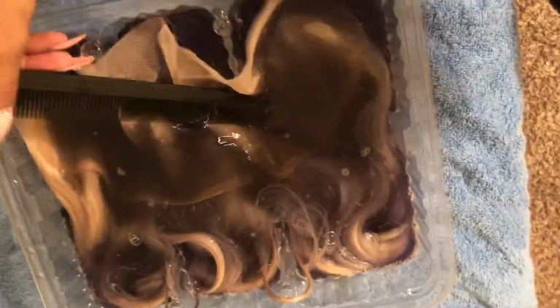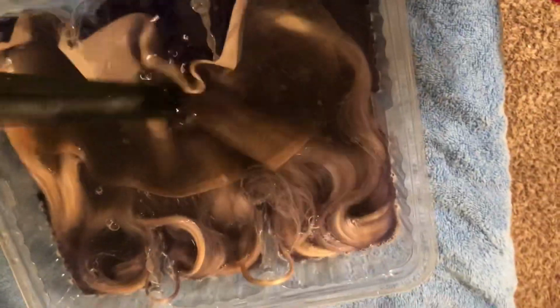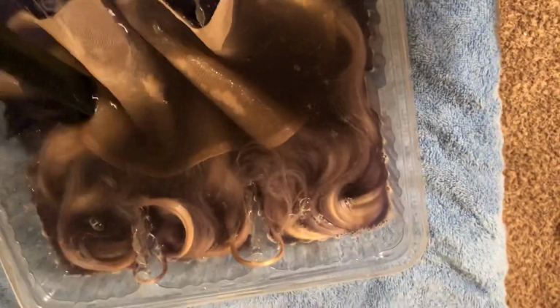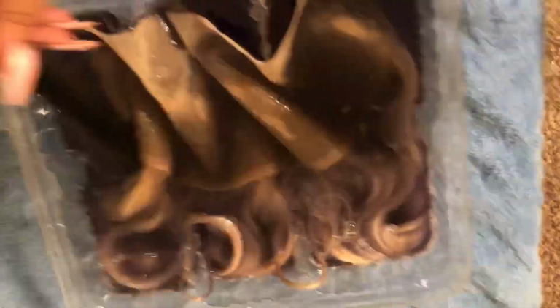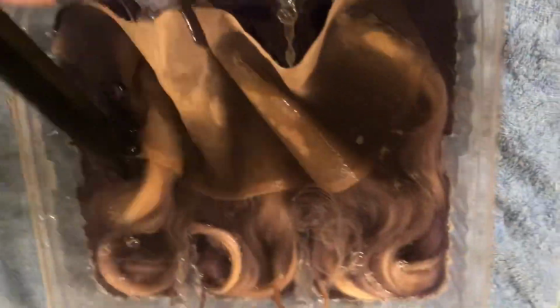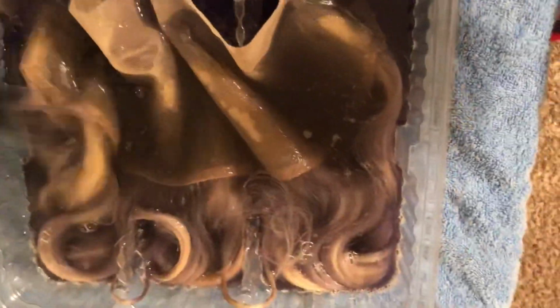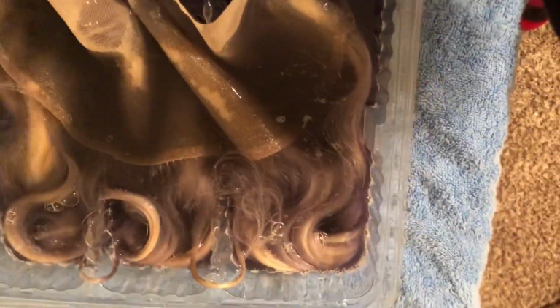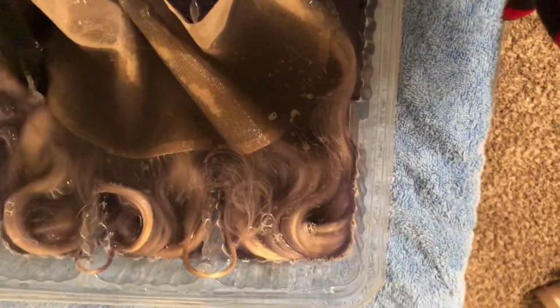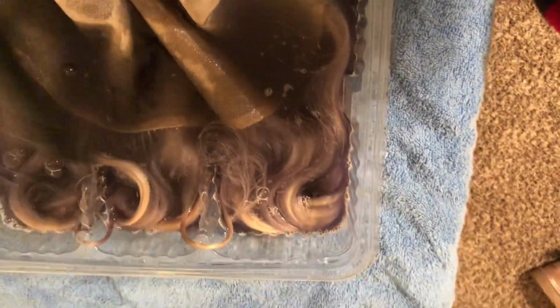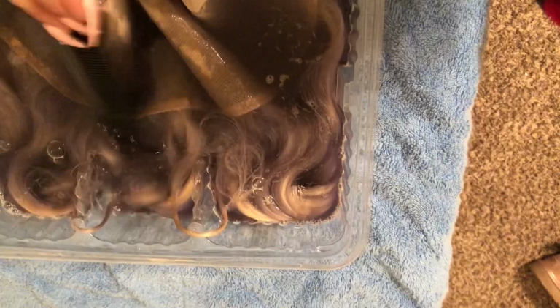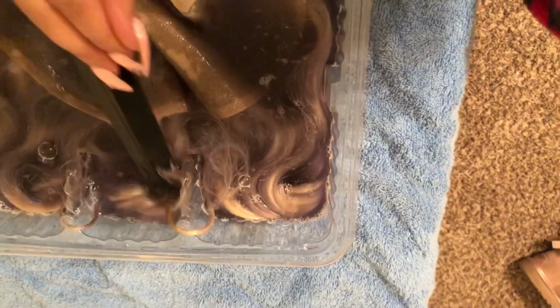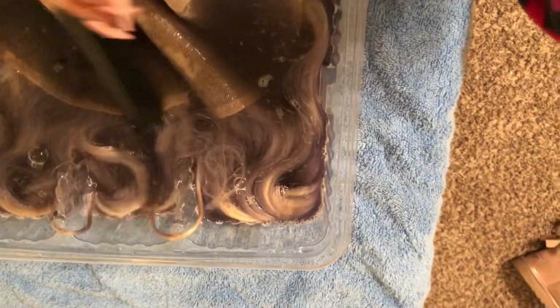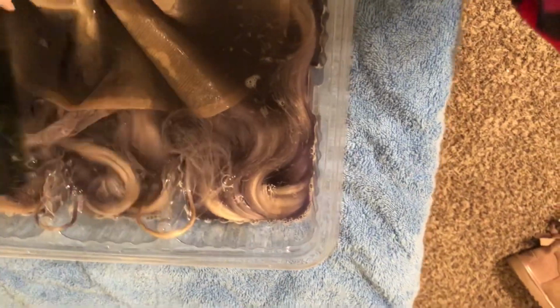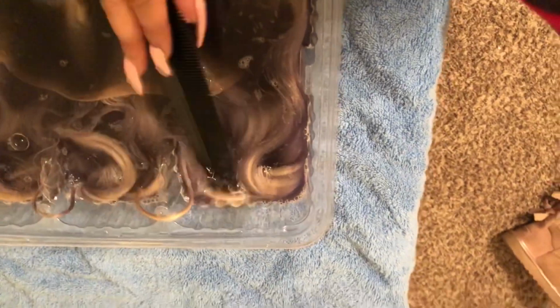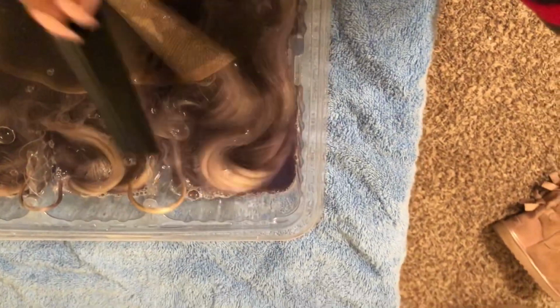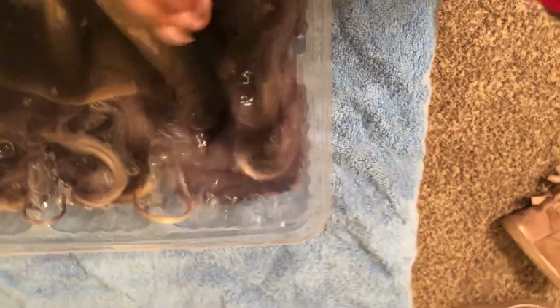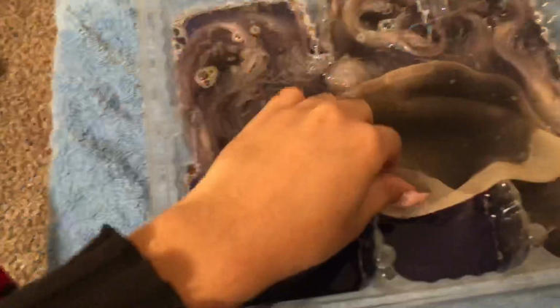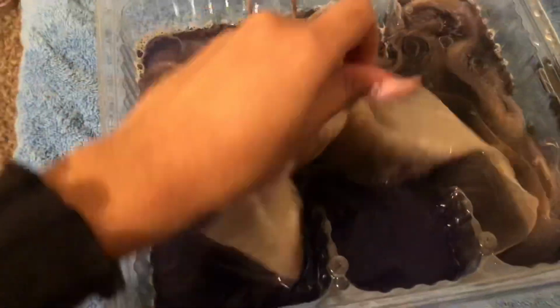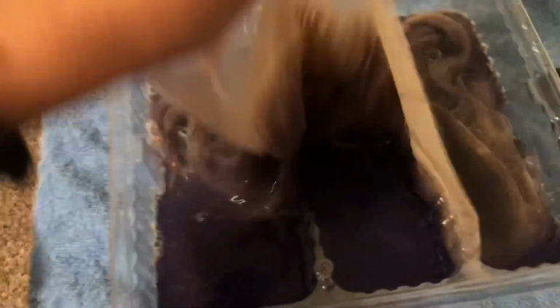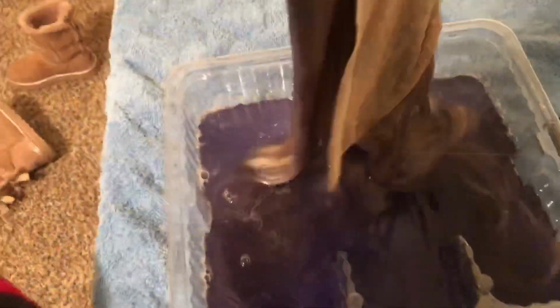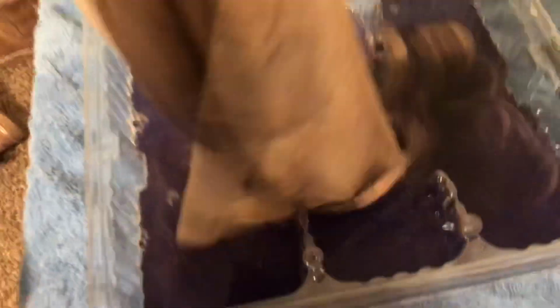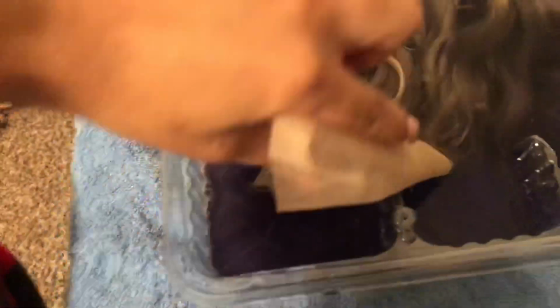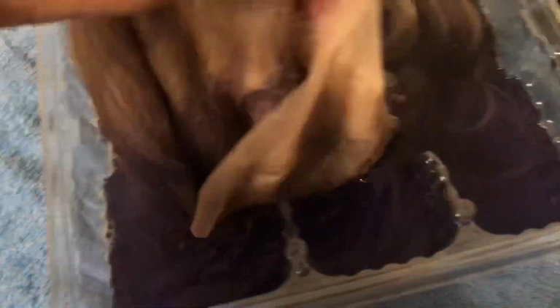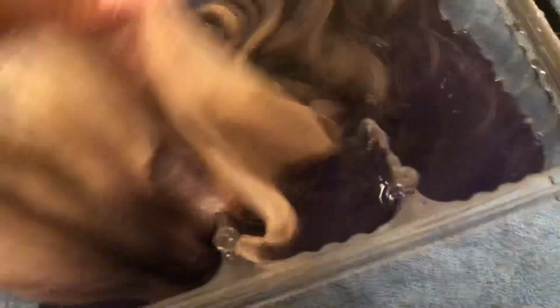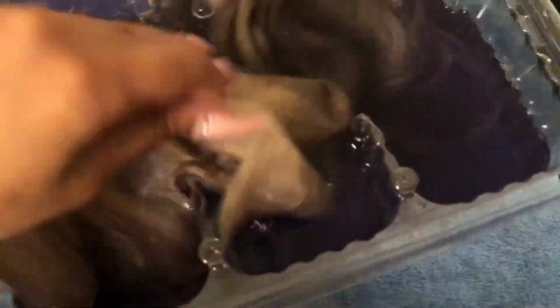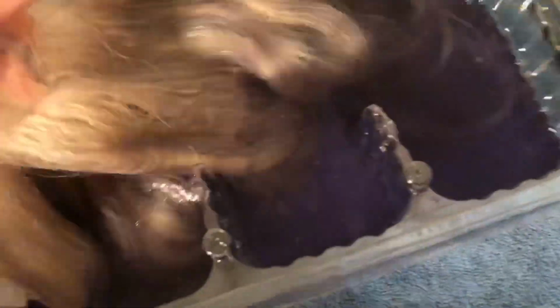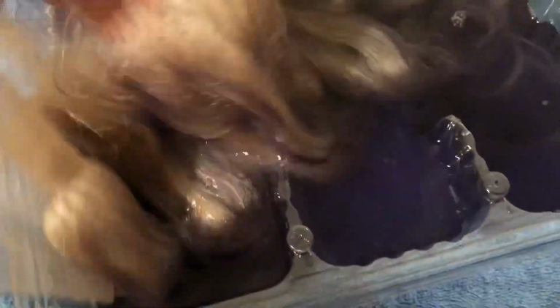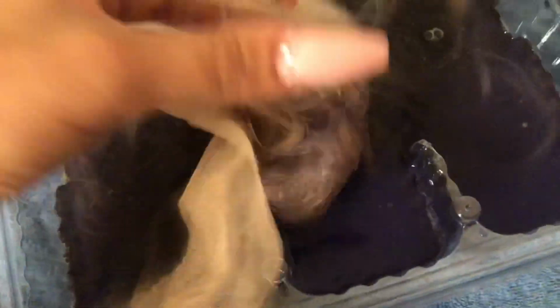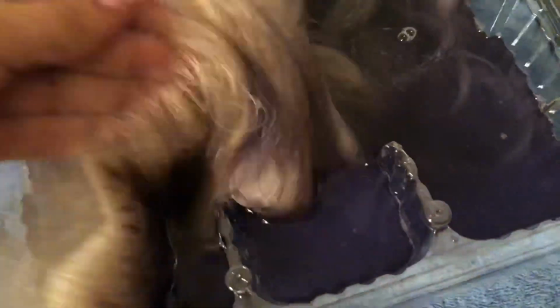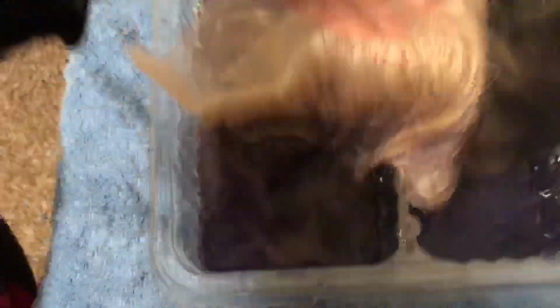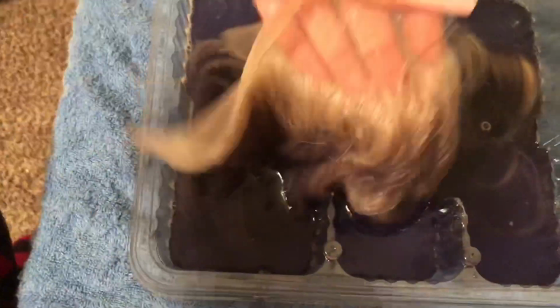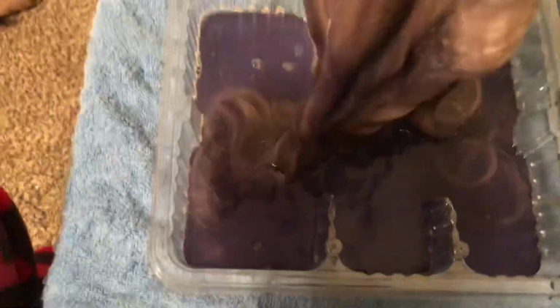I always used to think that when you put the frontal in the hair dye and water, the lace was going to dye too along with the hair. But no, that doesn't happen at all, so don't be scared about that. You can put the lace in there.